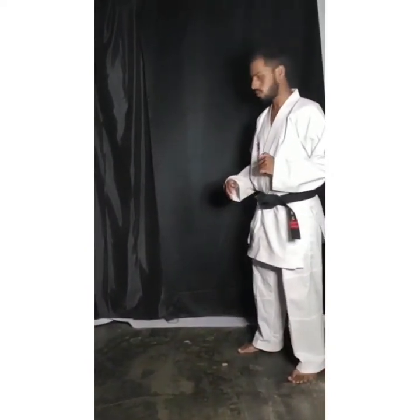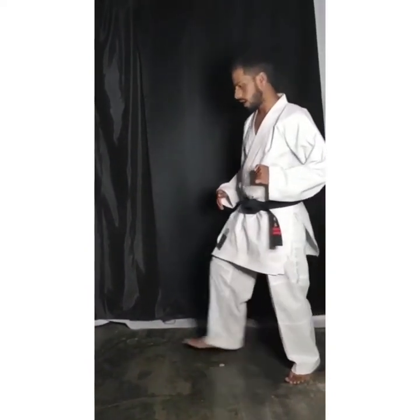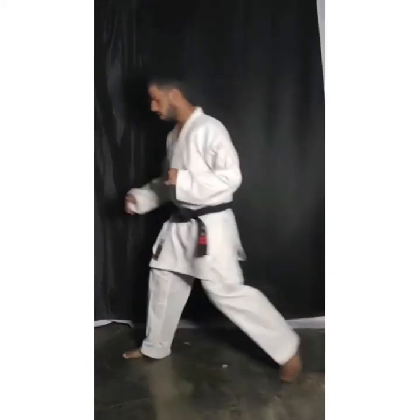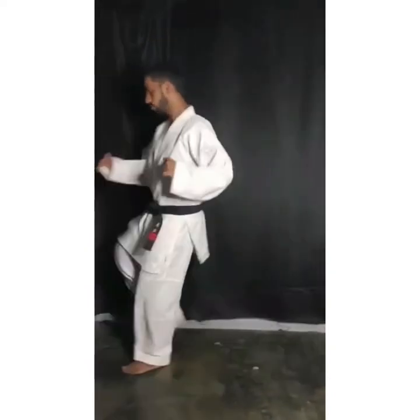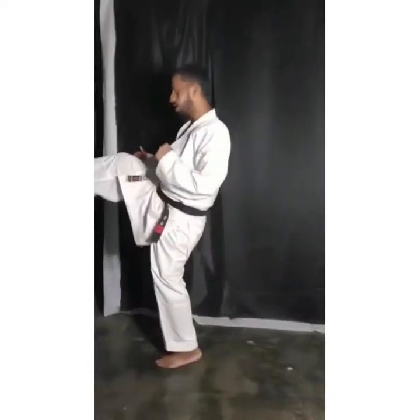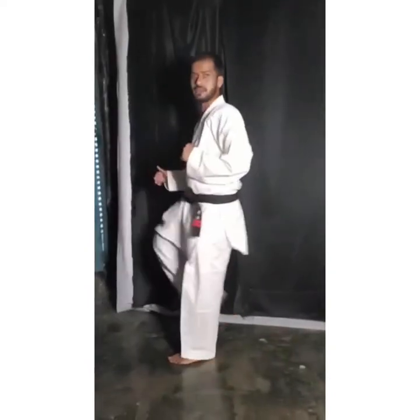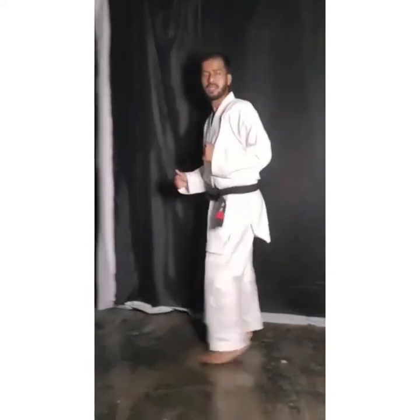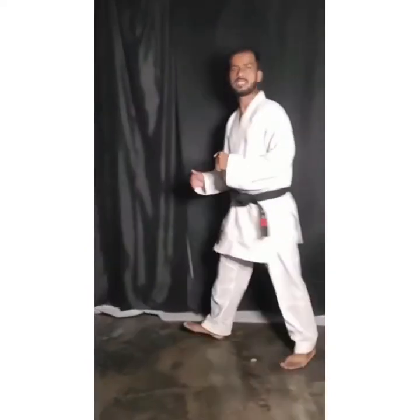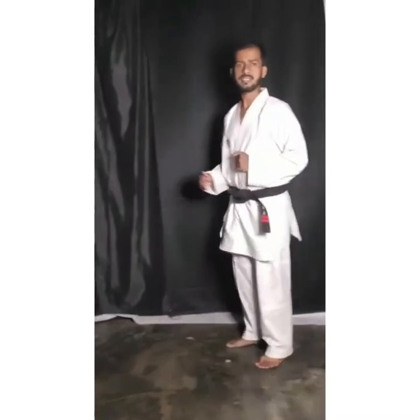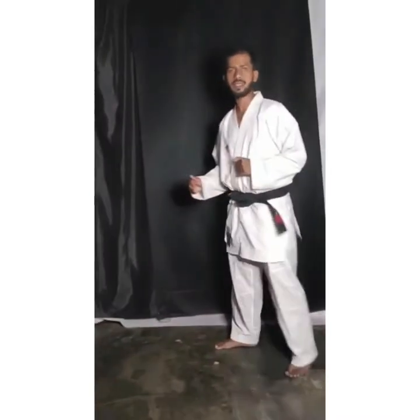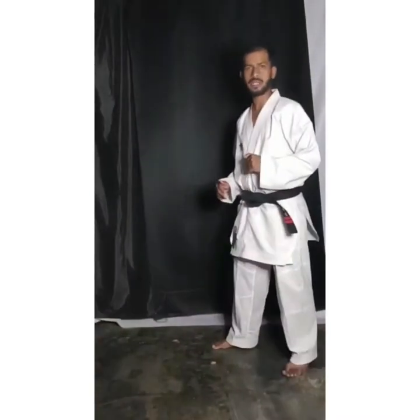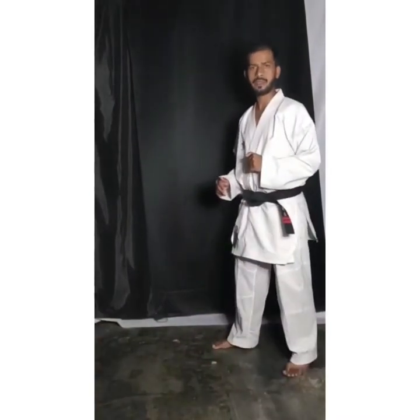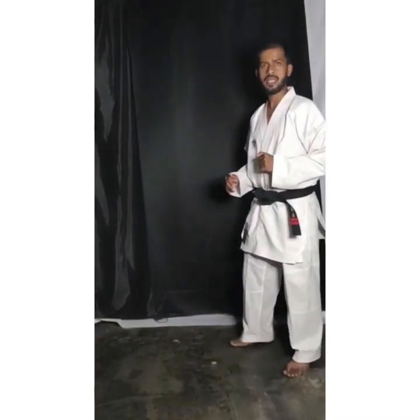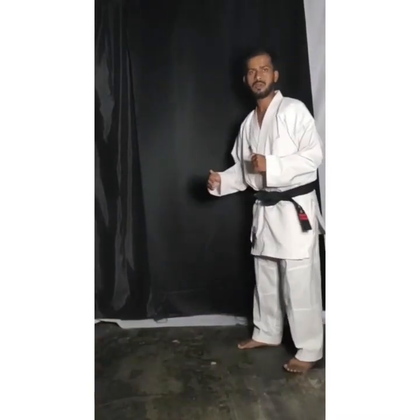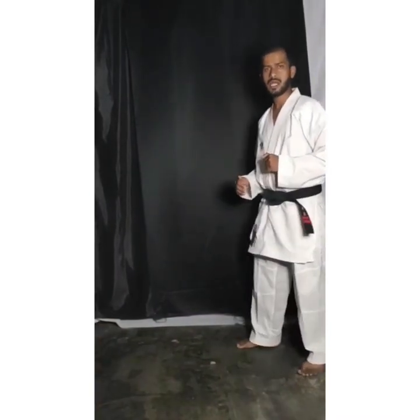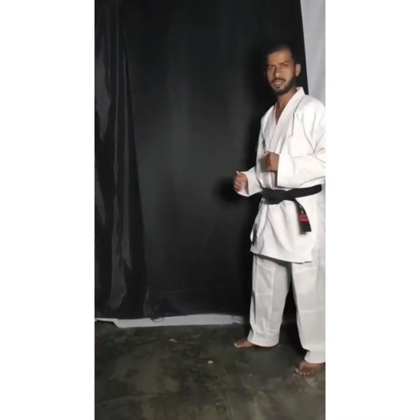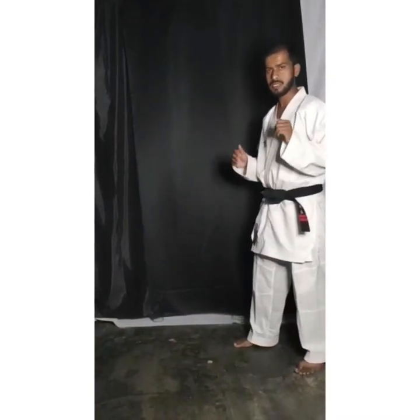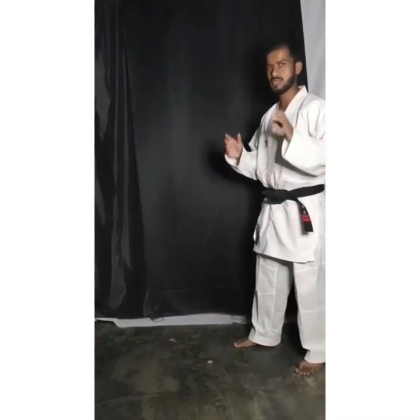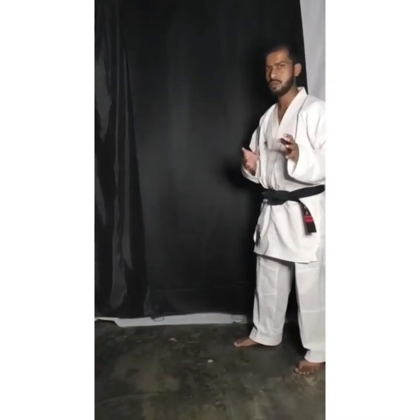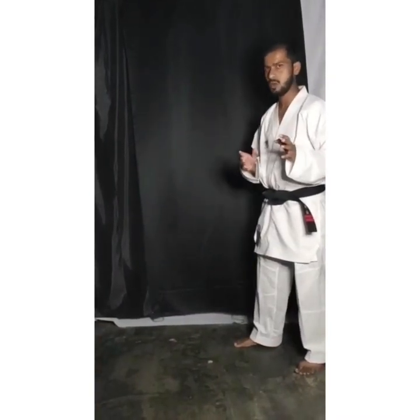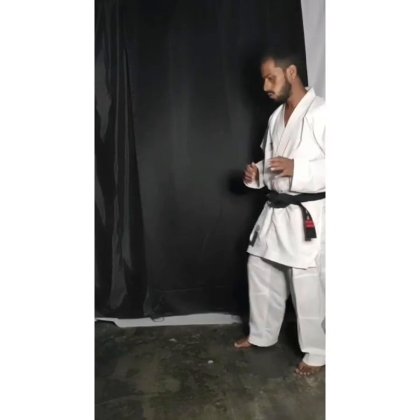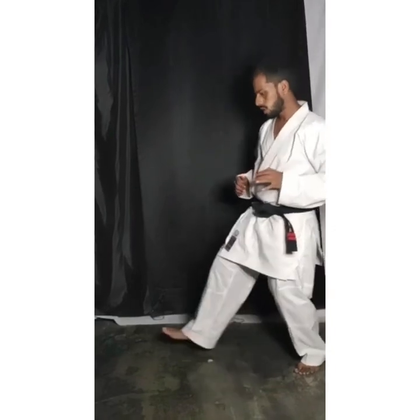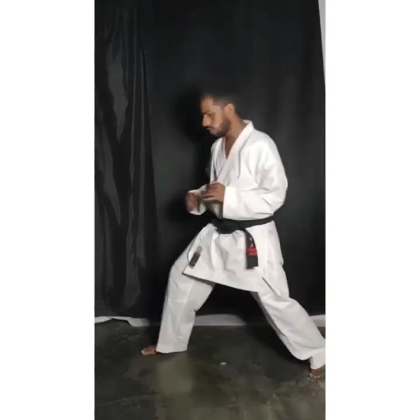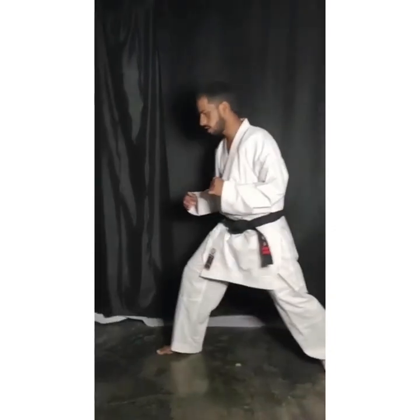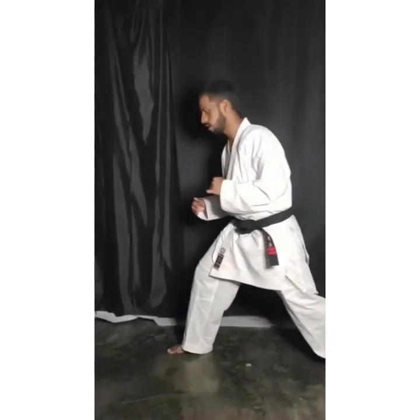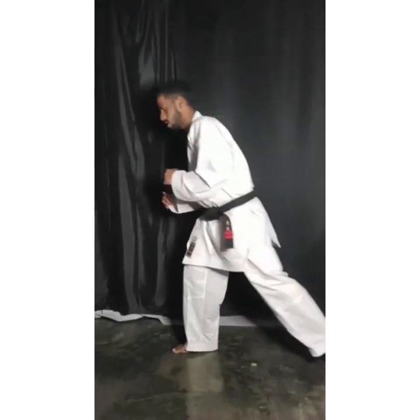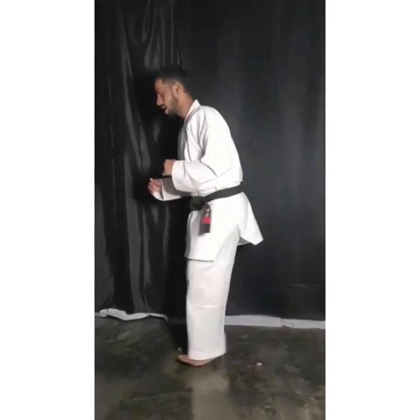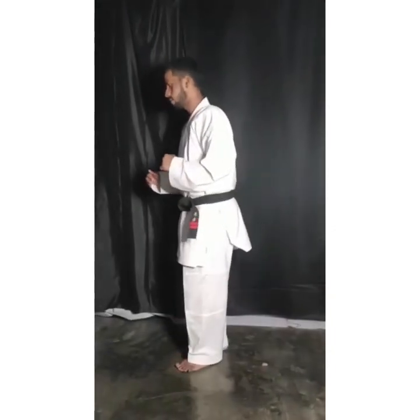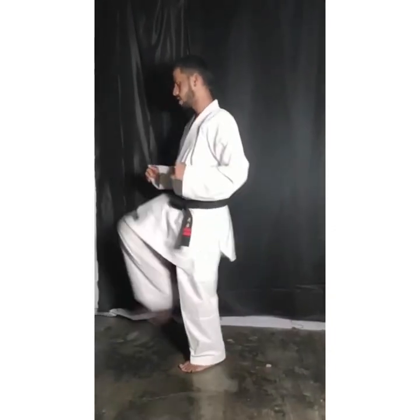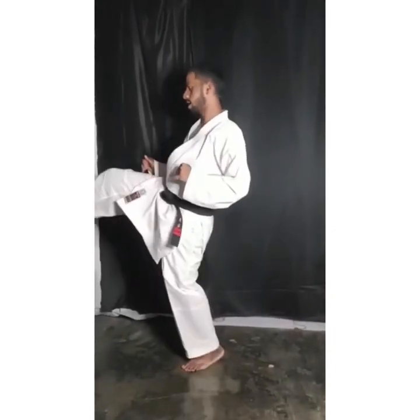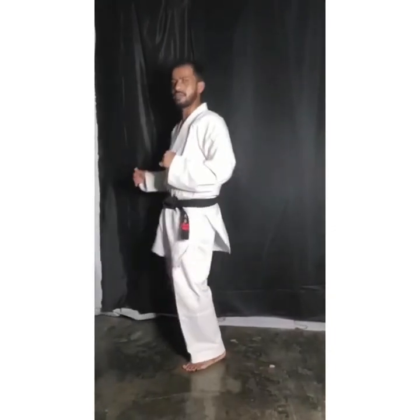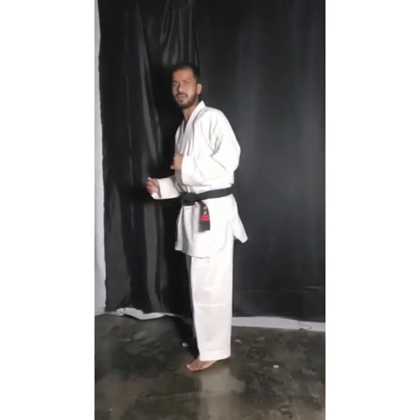Right, left and right. Stepping thrust kick. Fast. Right, left and right.